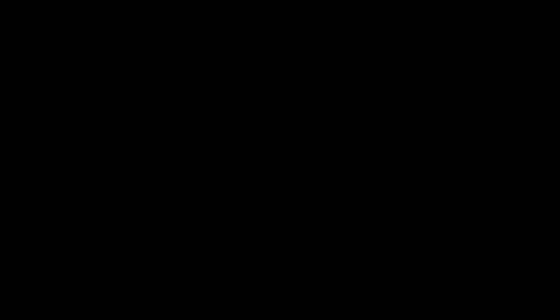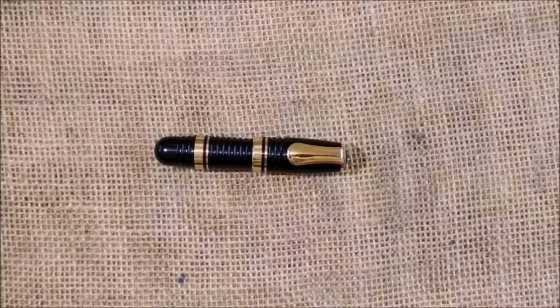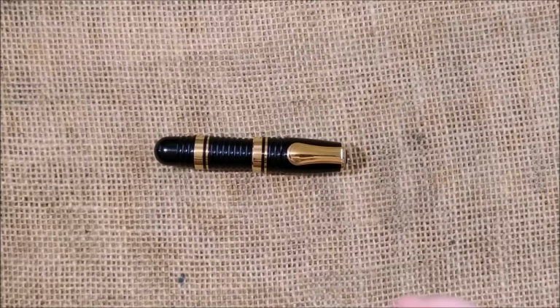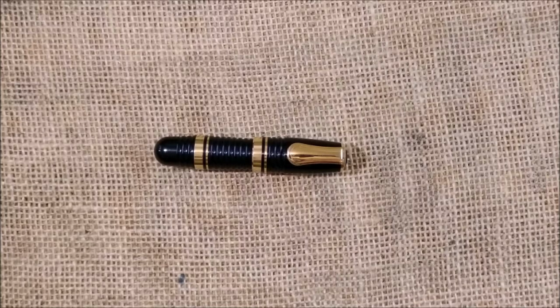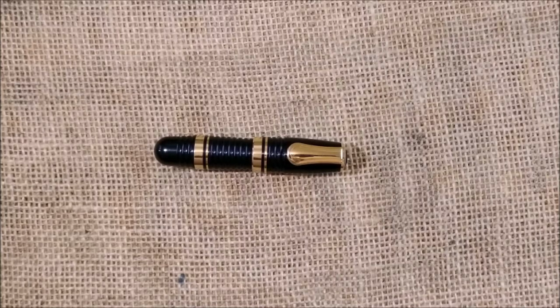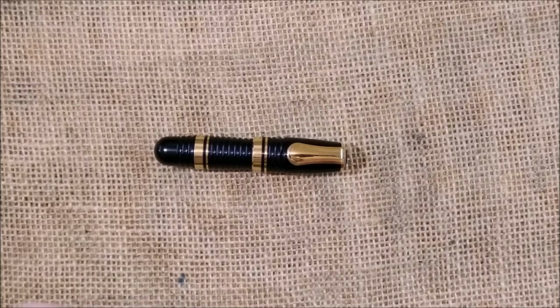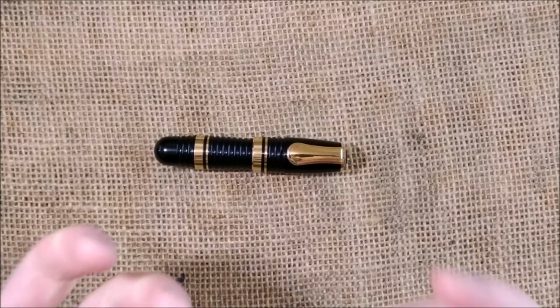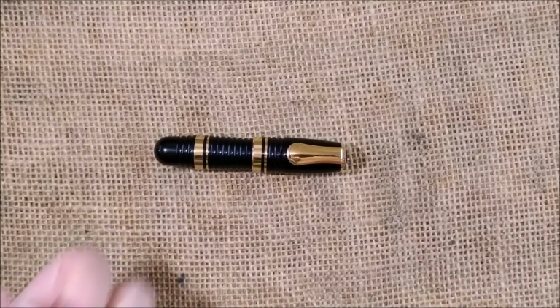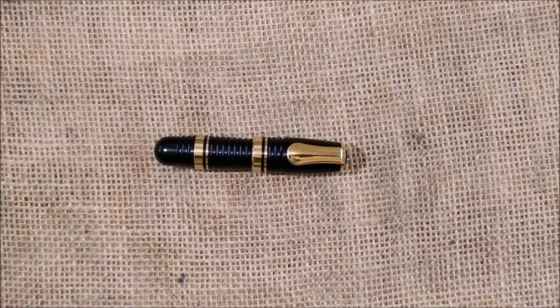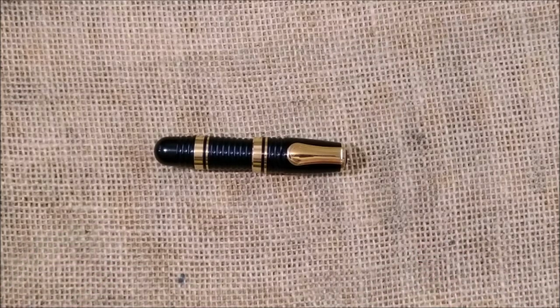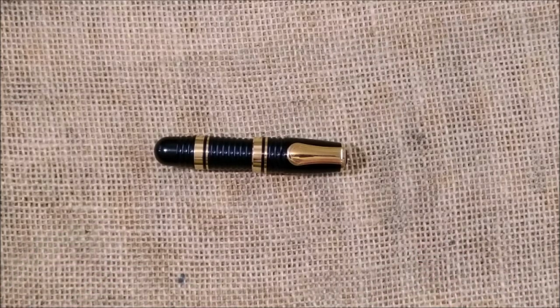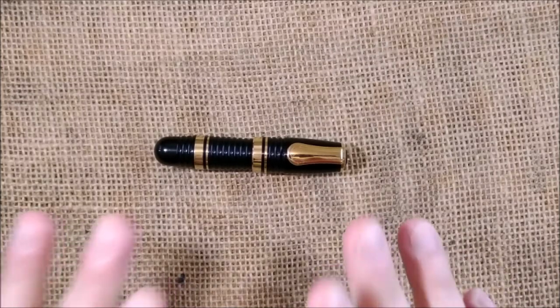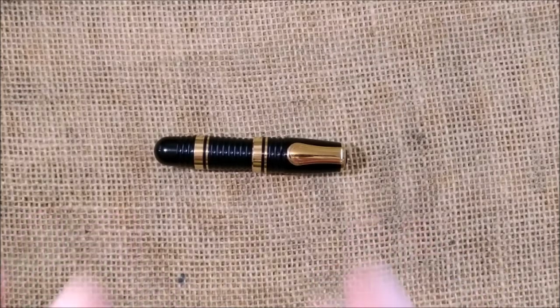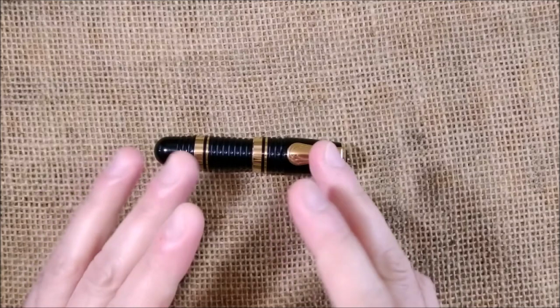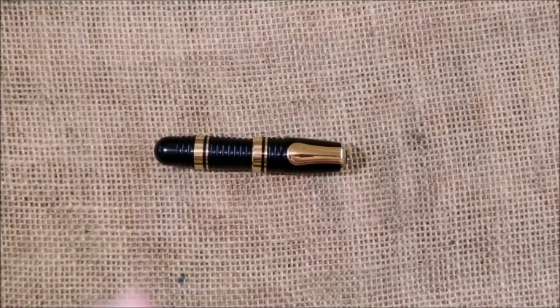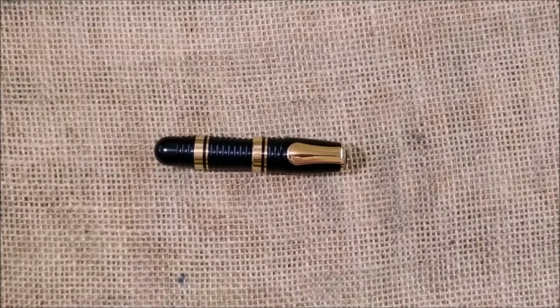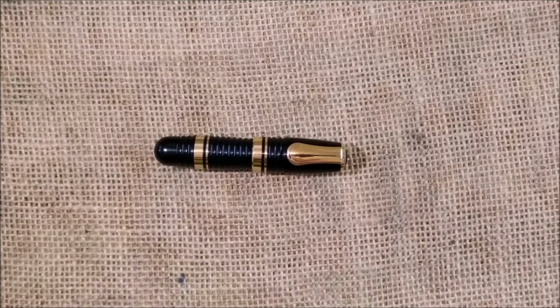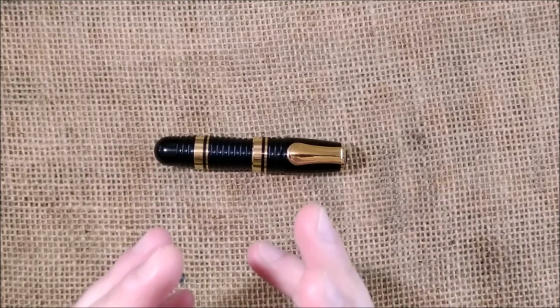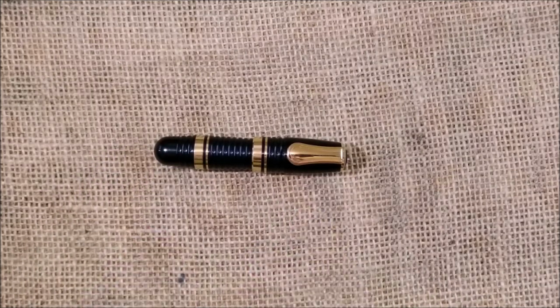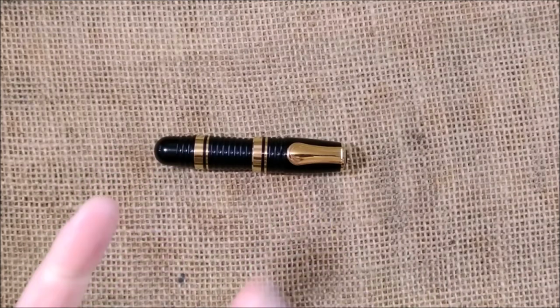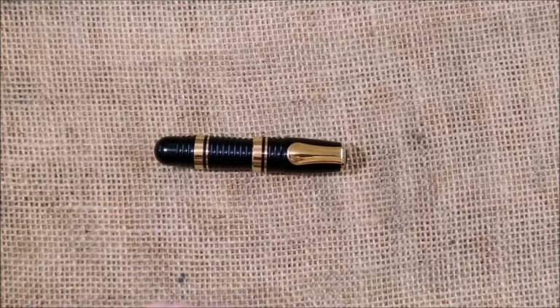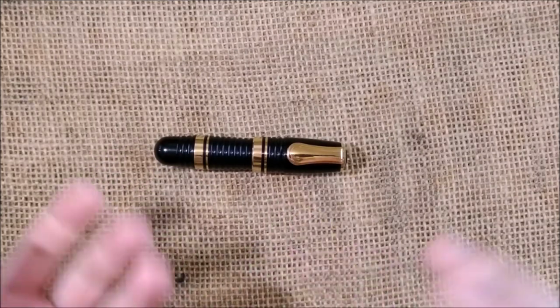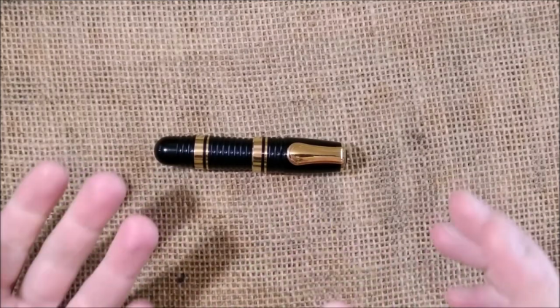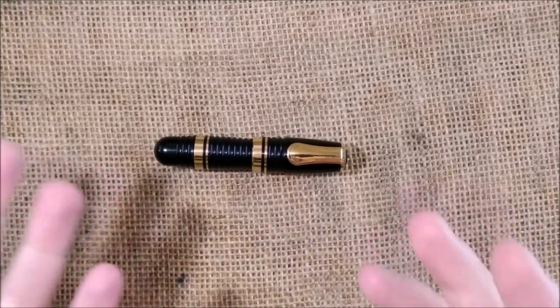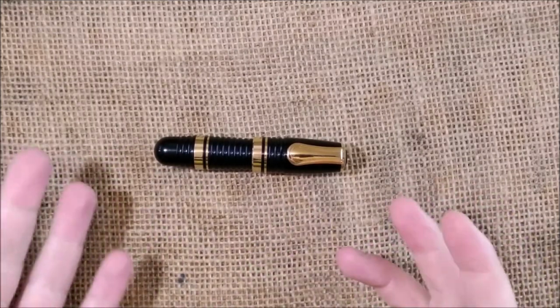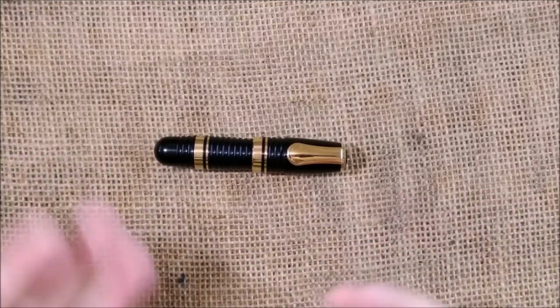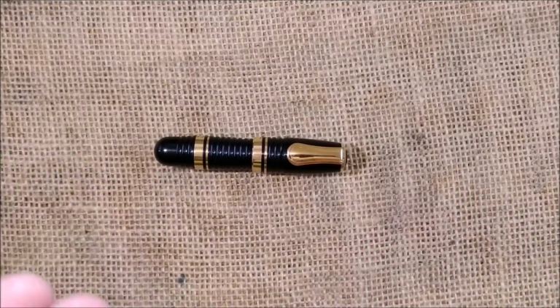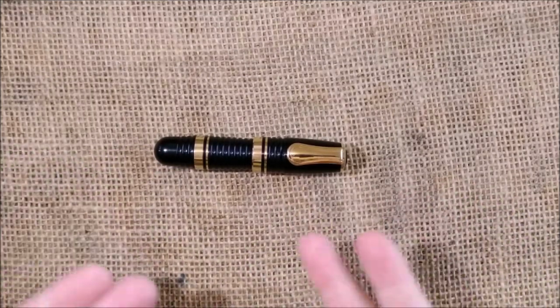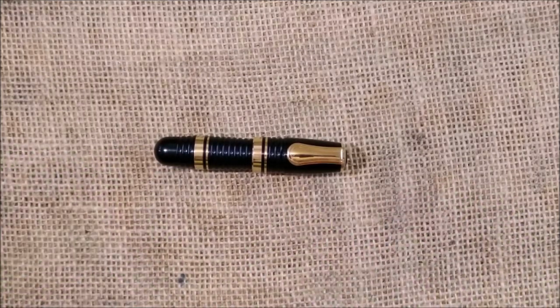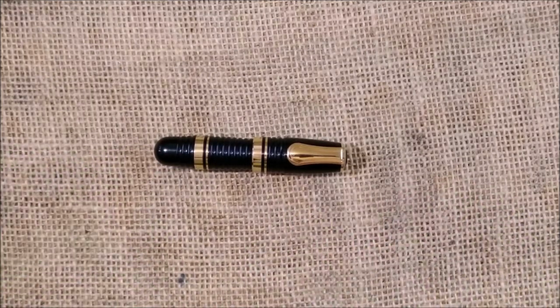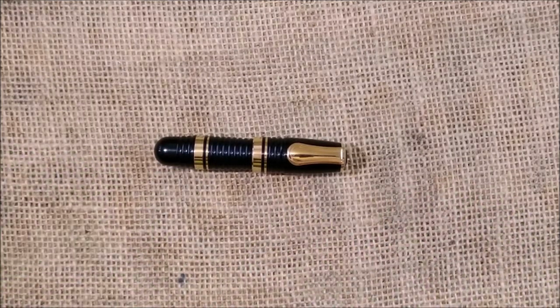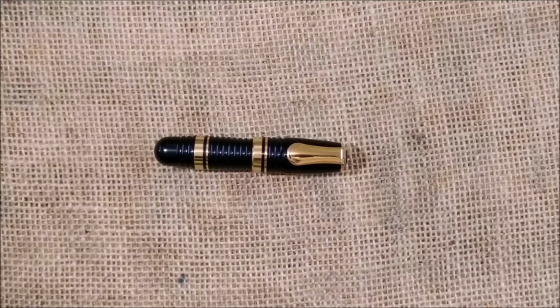Hi, welcome back to ODE YouTube channel. Today we are here for another pen review, and today we are reviewing a quite uncommon pen.